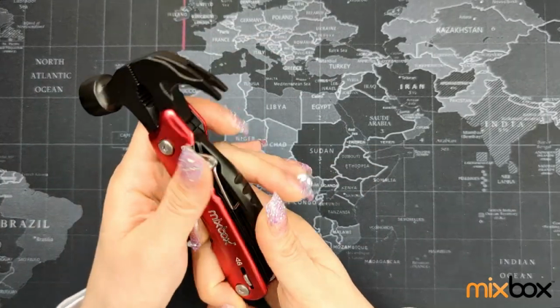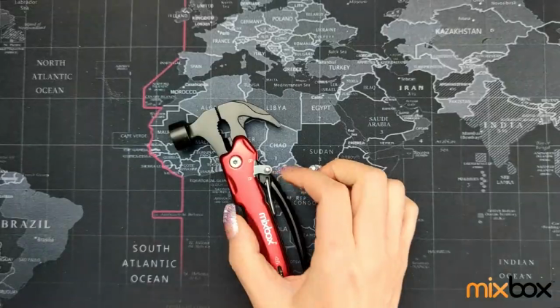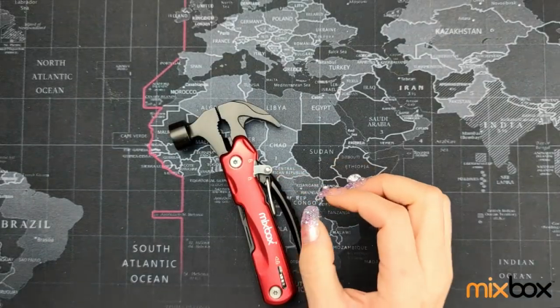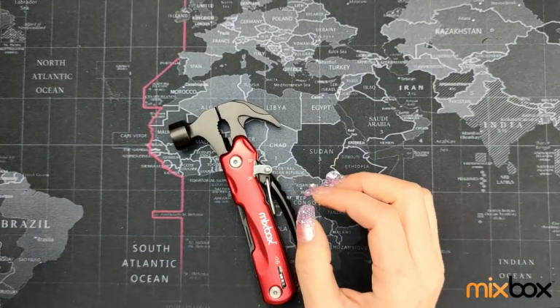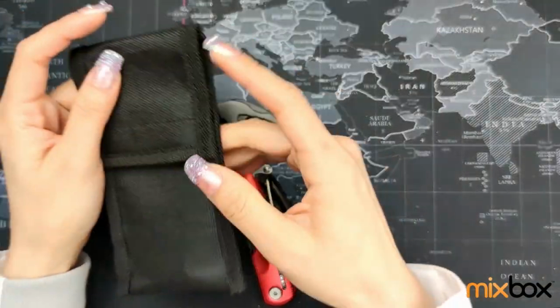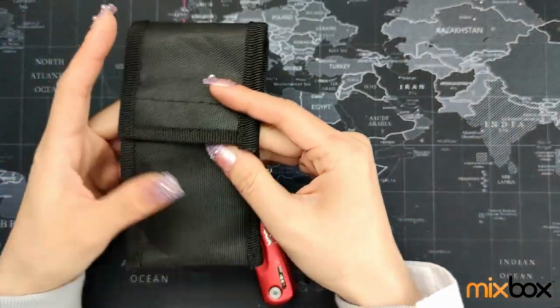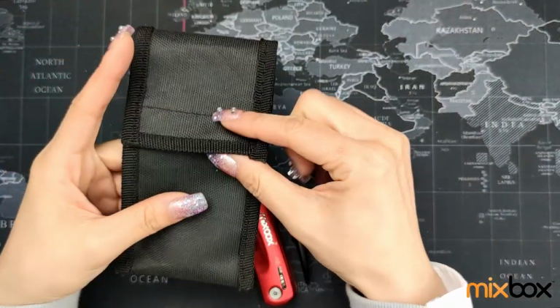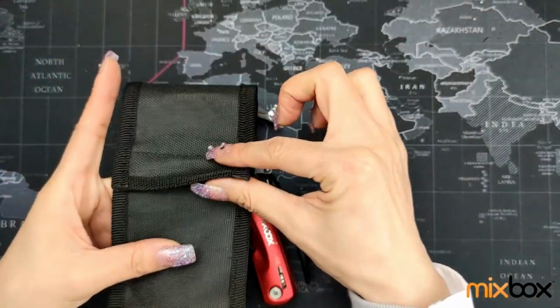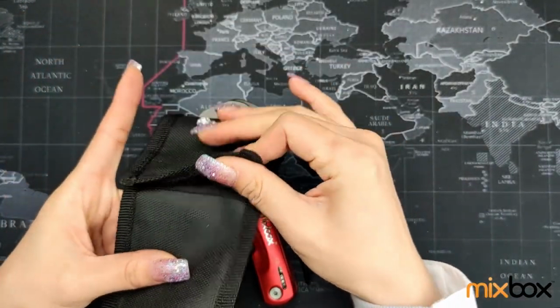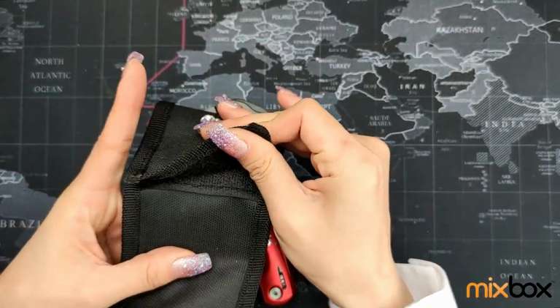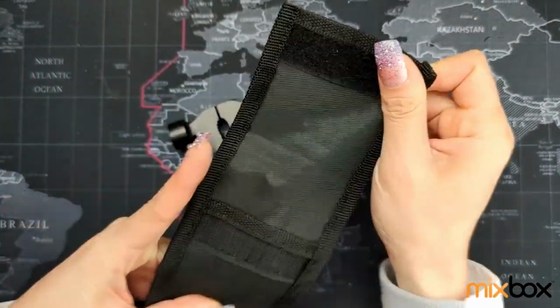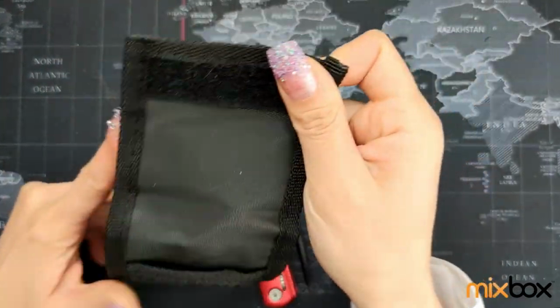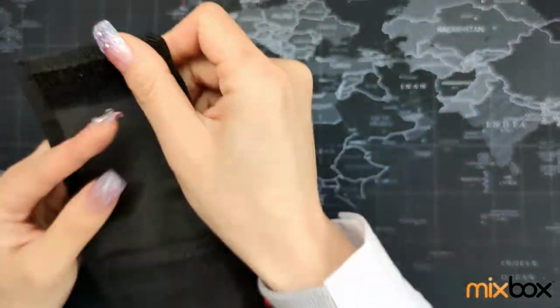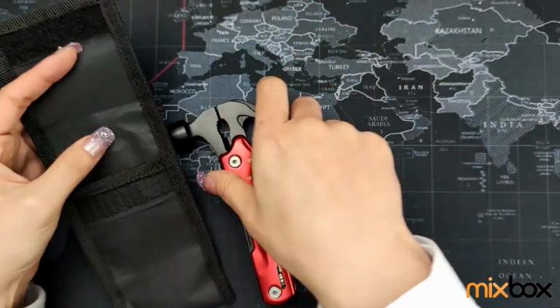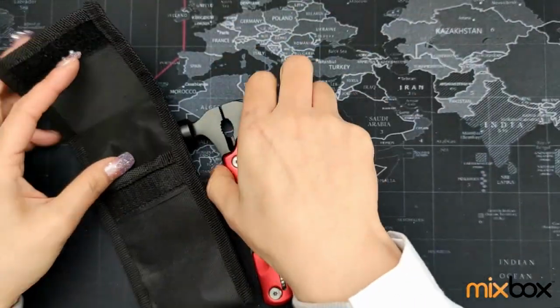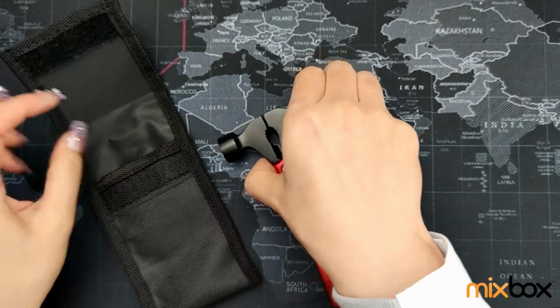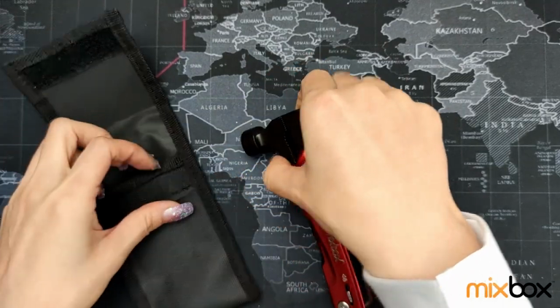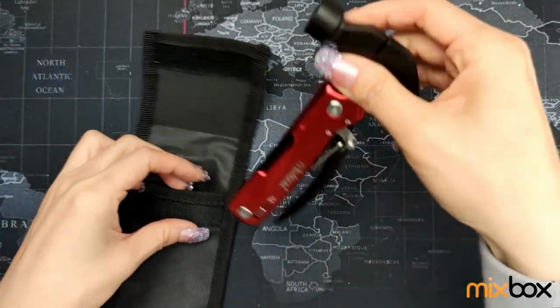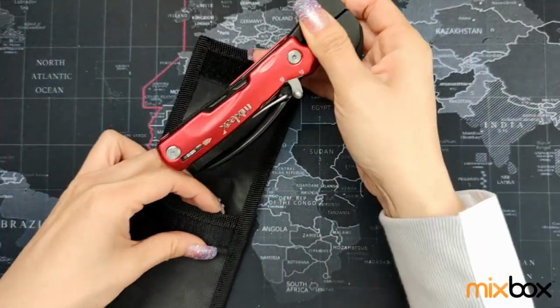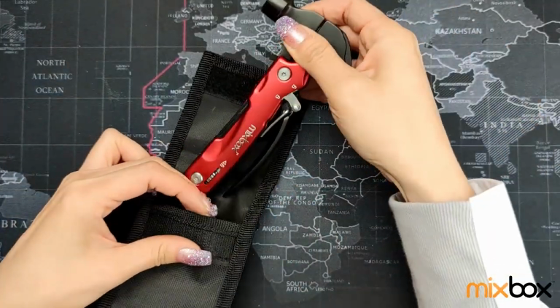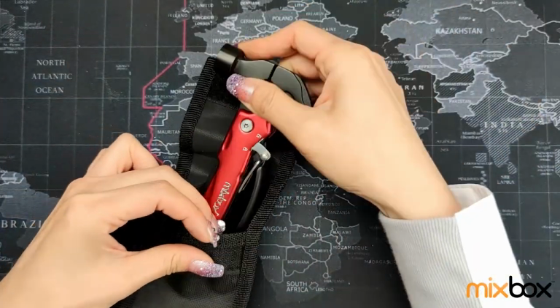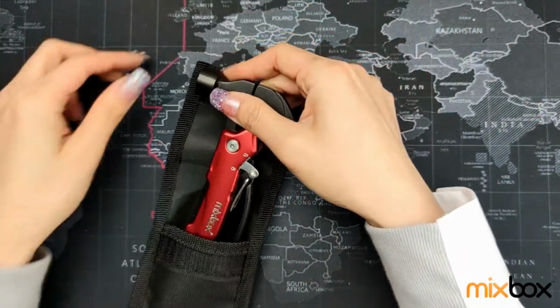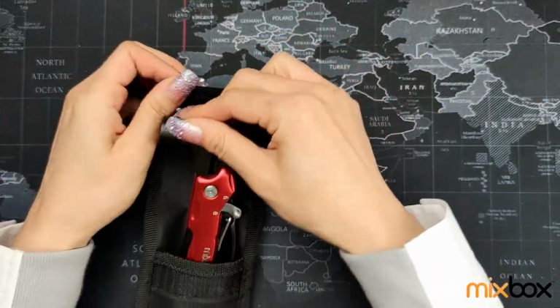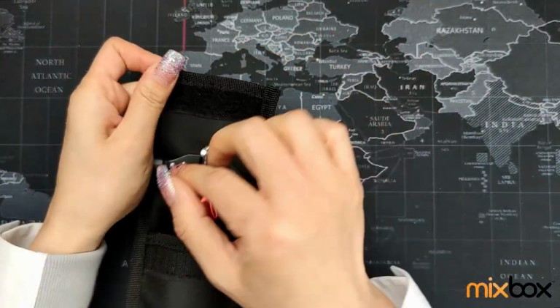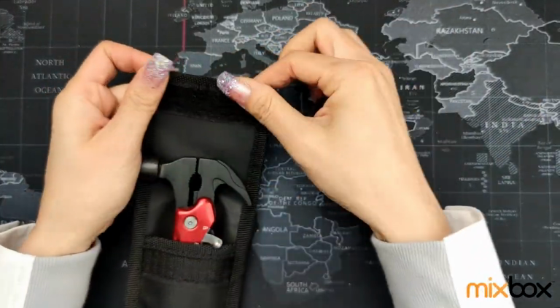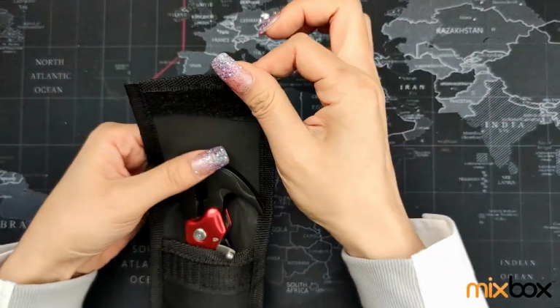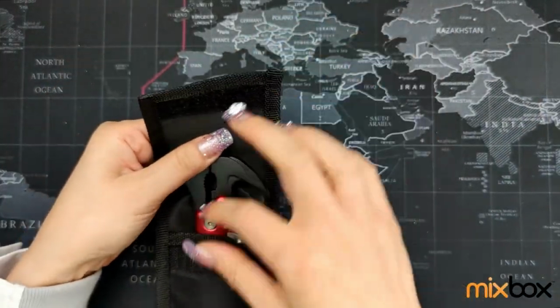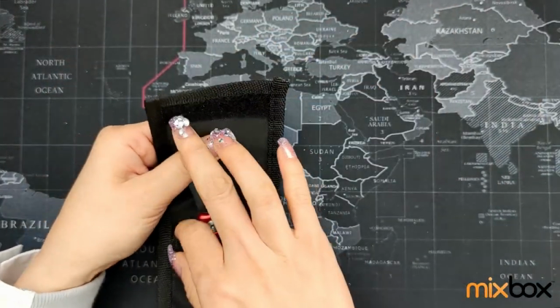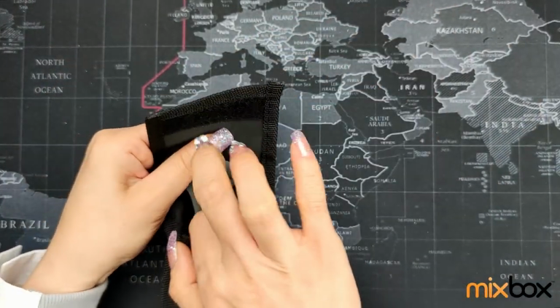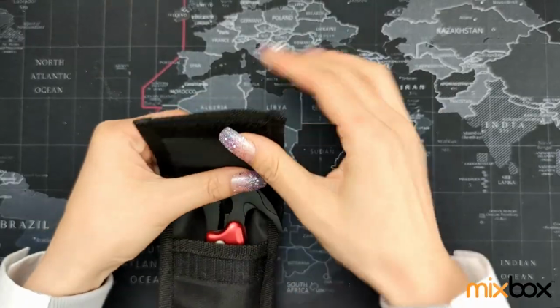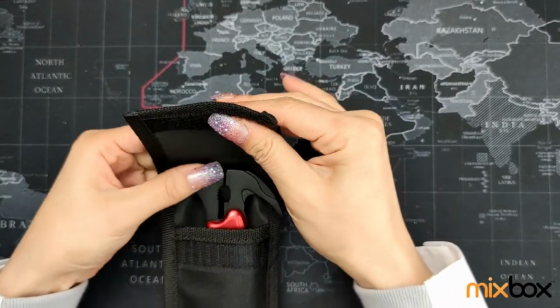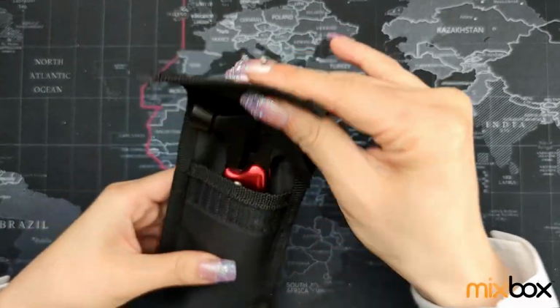It also comes with a punch. You can store and secure your tool when it's not in use.